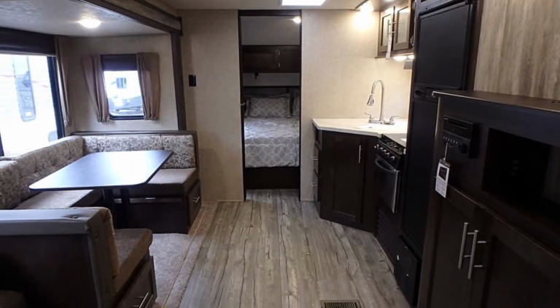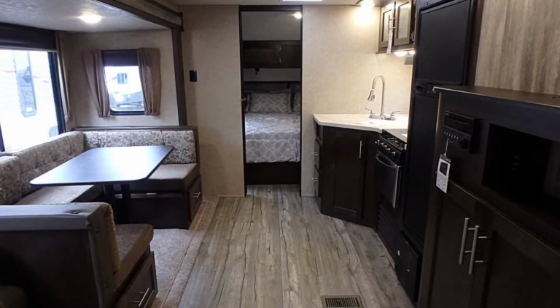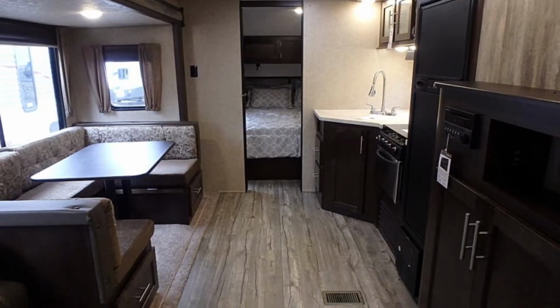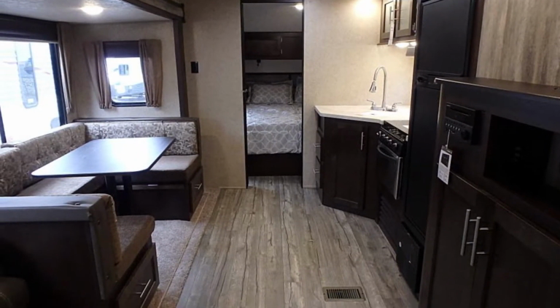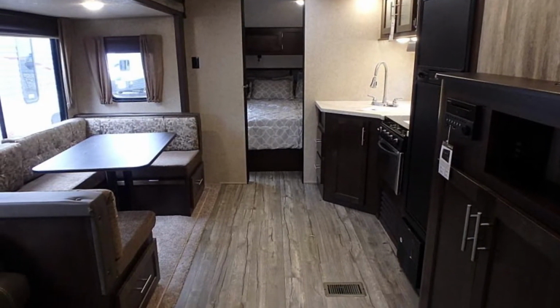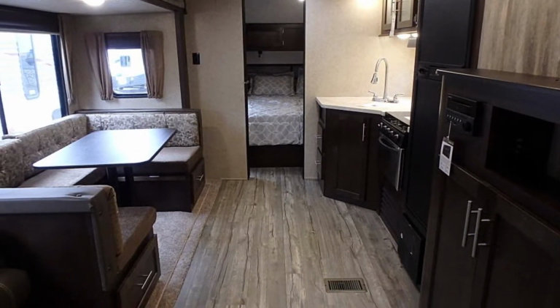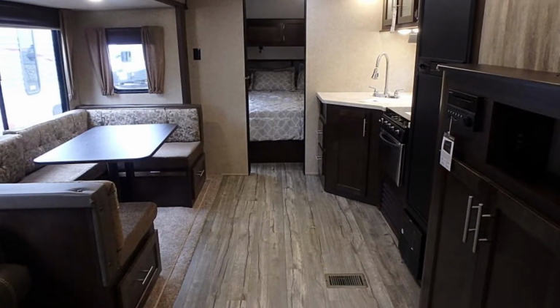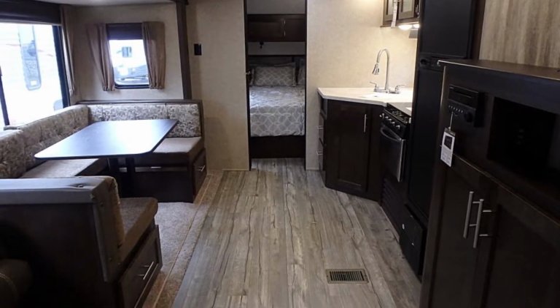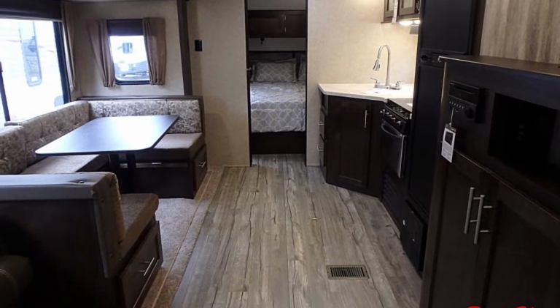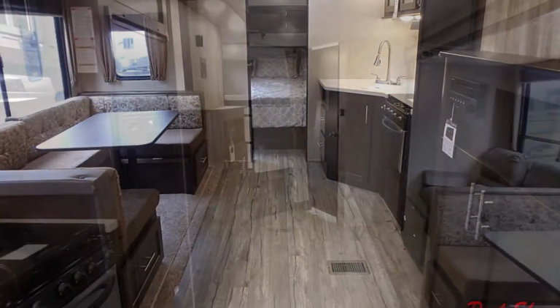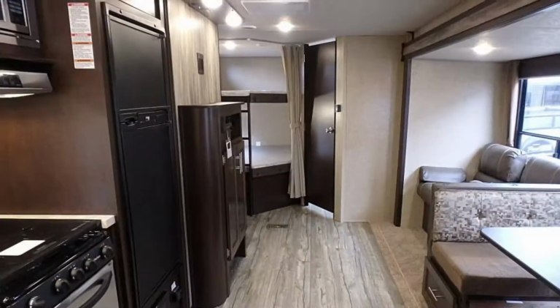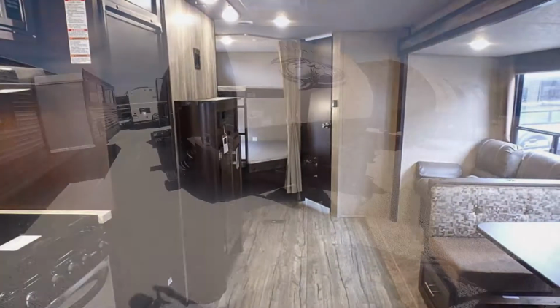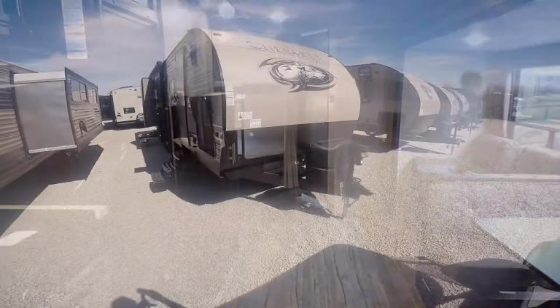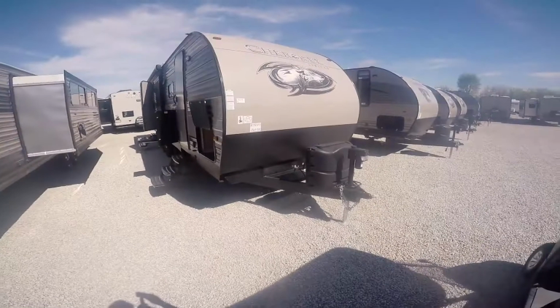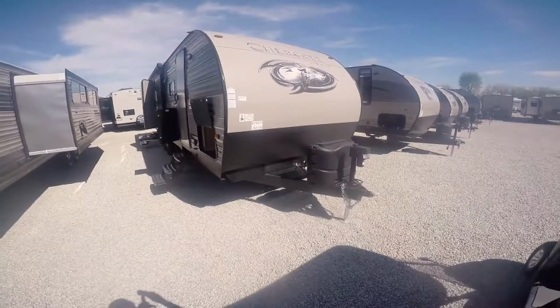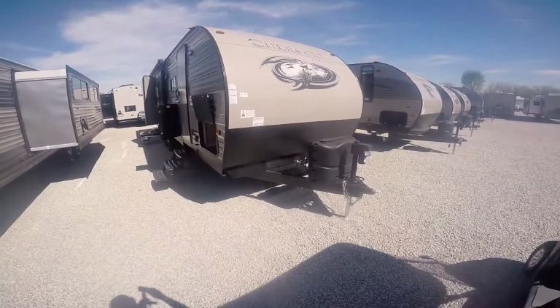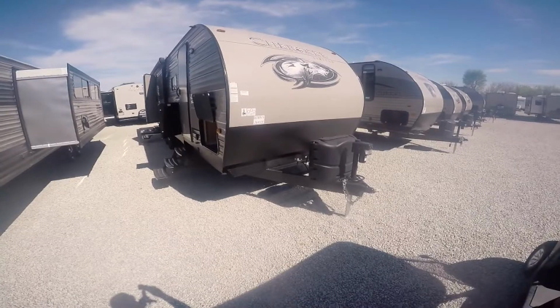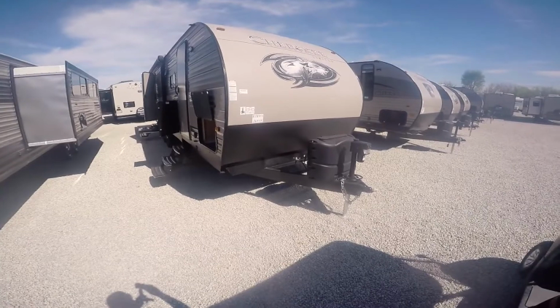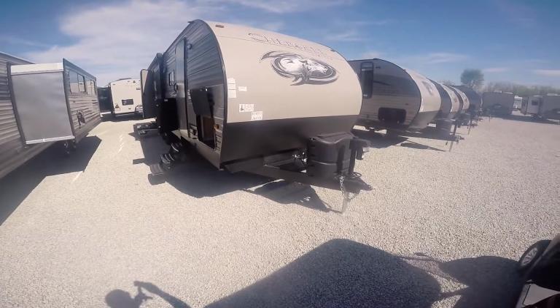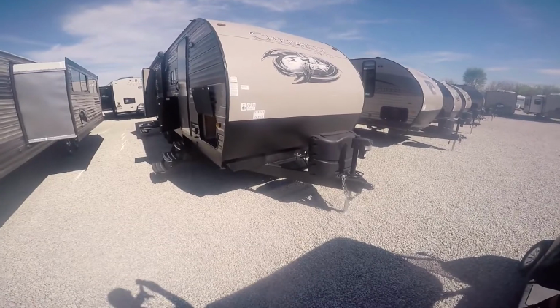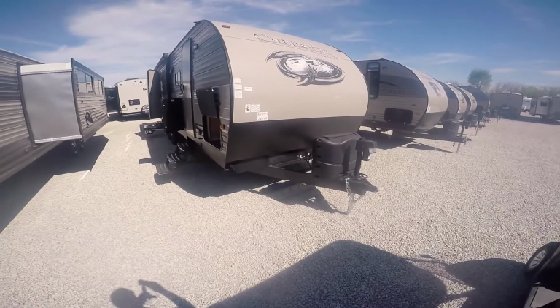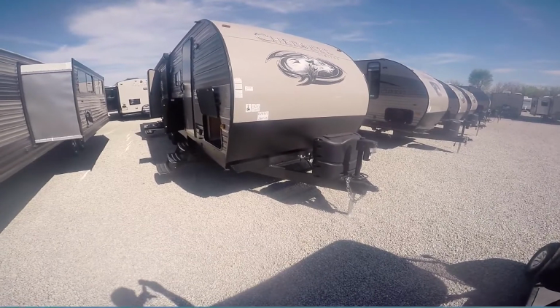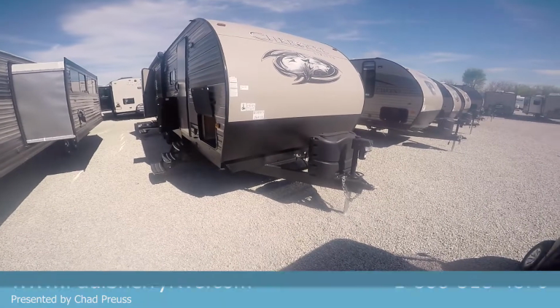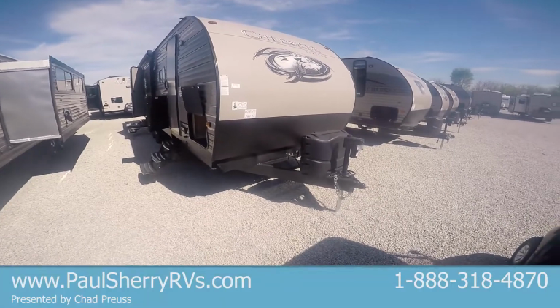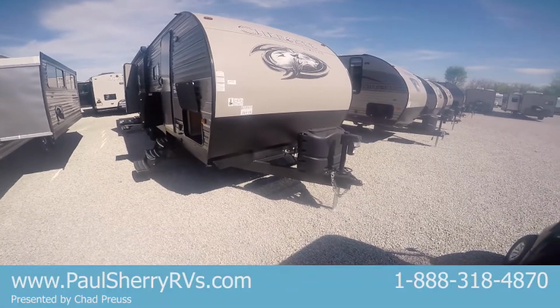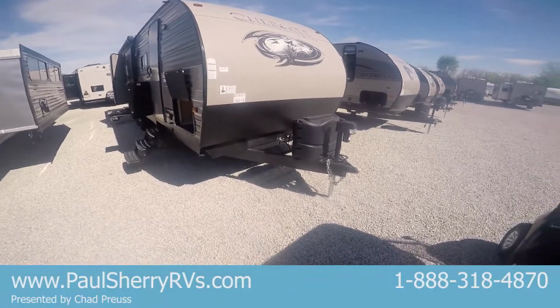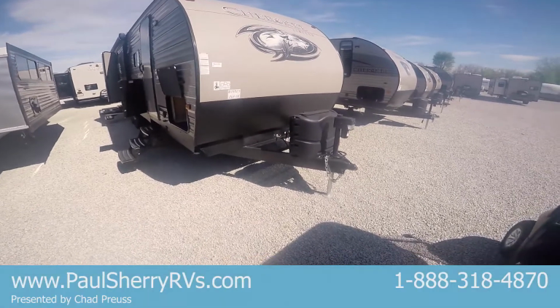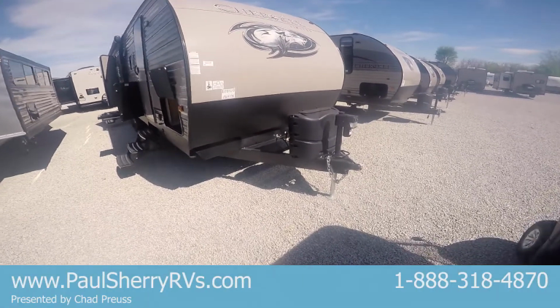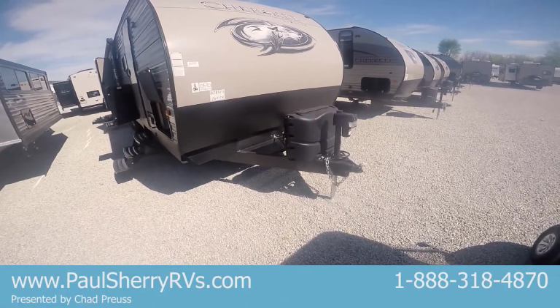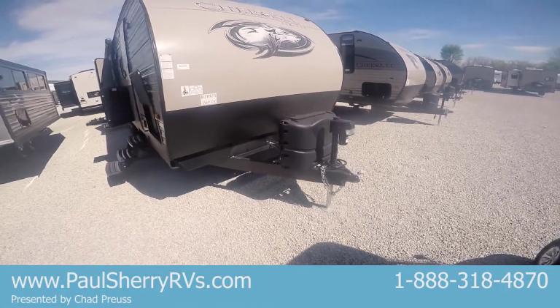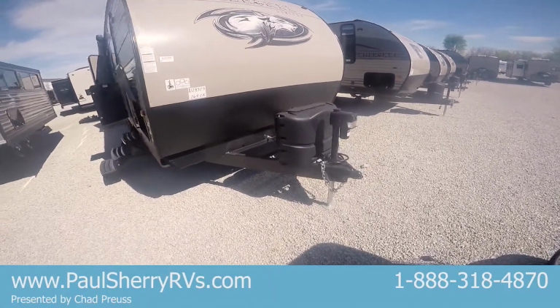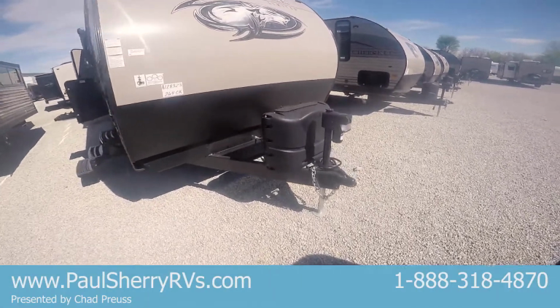This trailer only weighs 6,300 pounds, so it is towable with almost all of your half-ton pickups and some of your bigger SUVs.